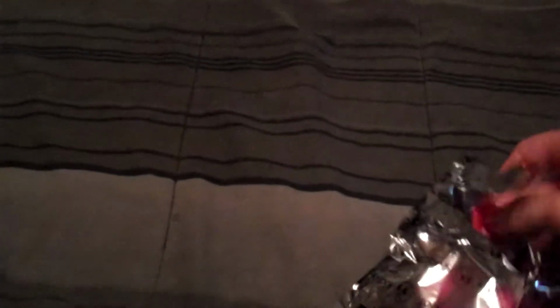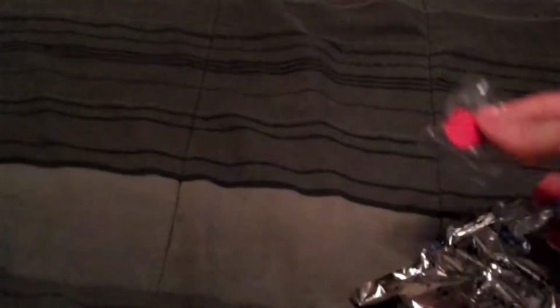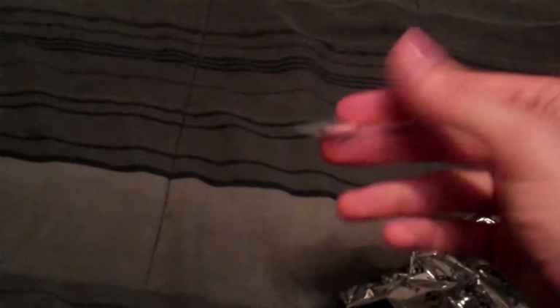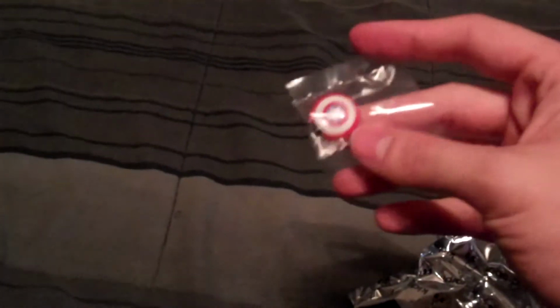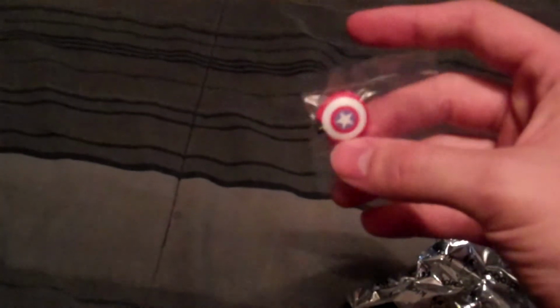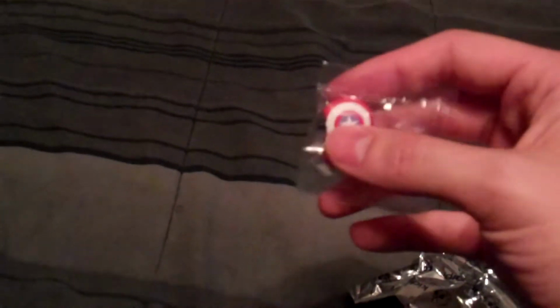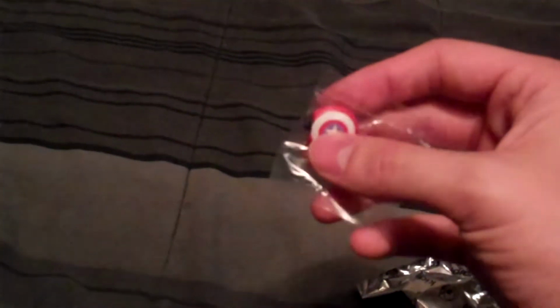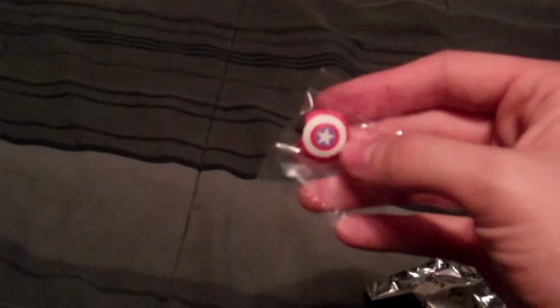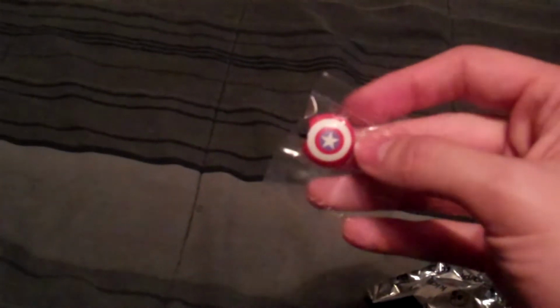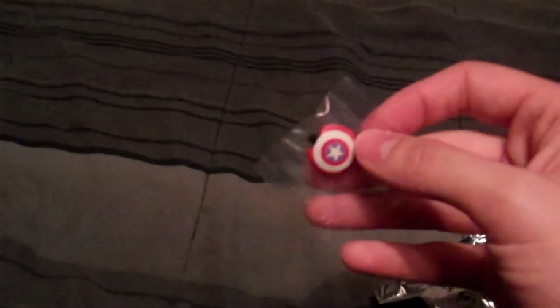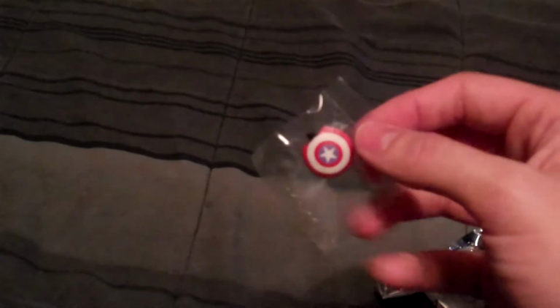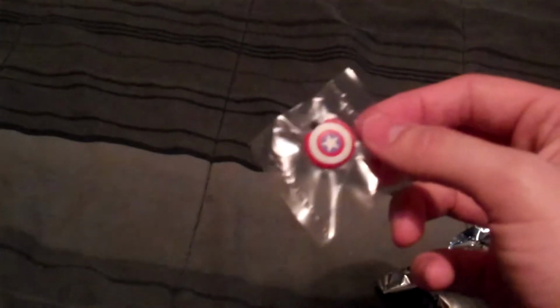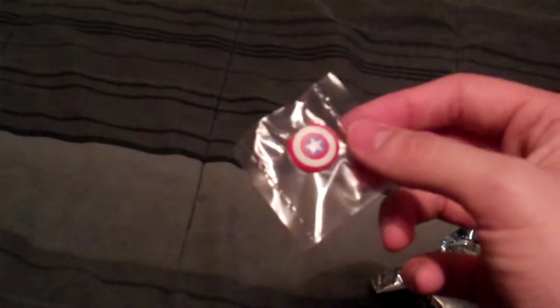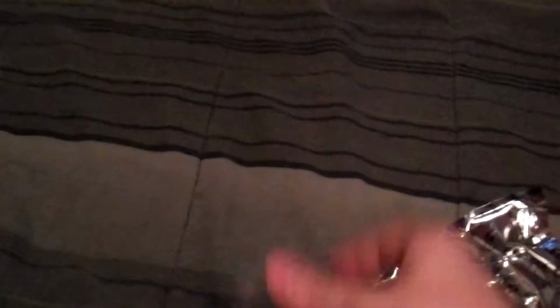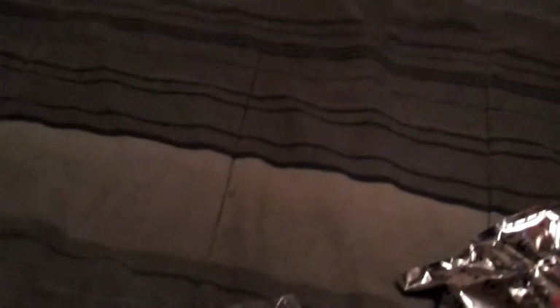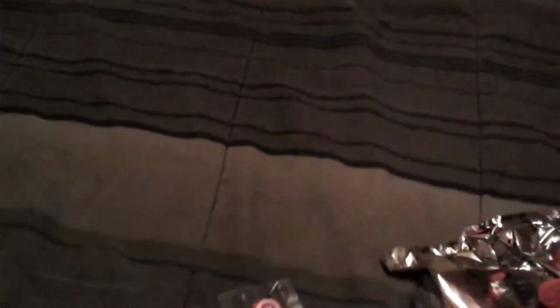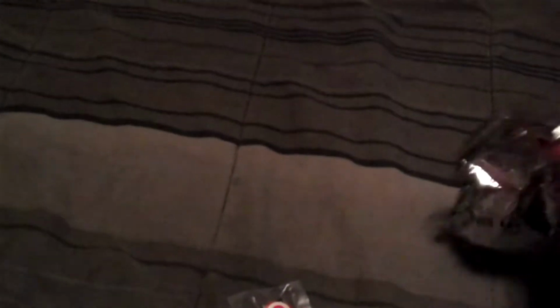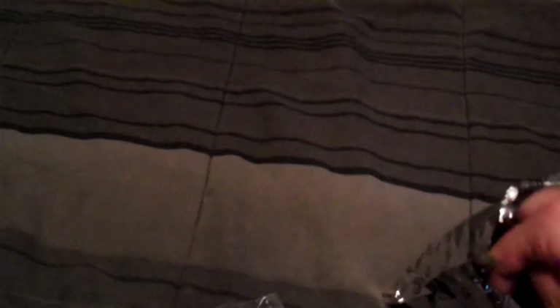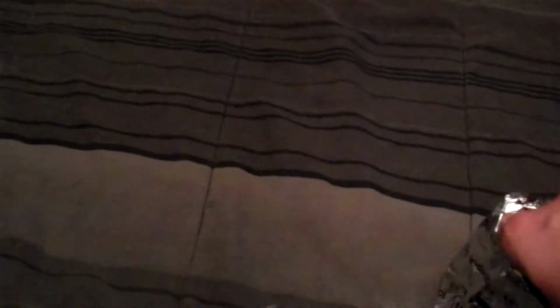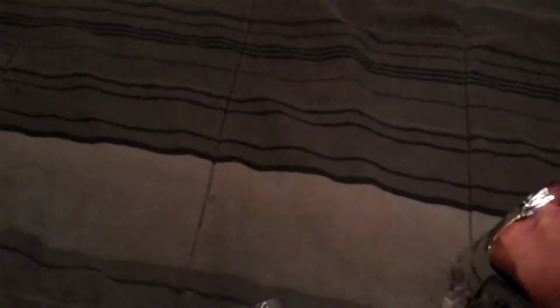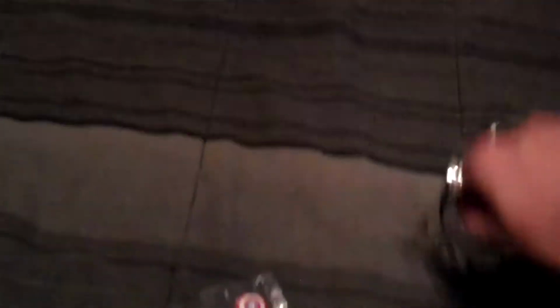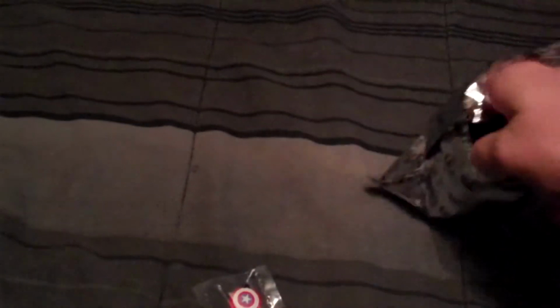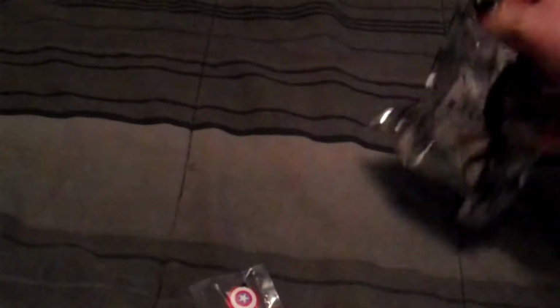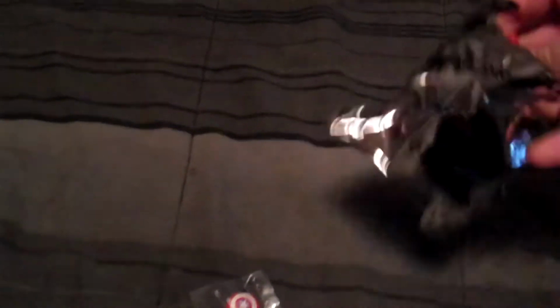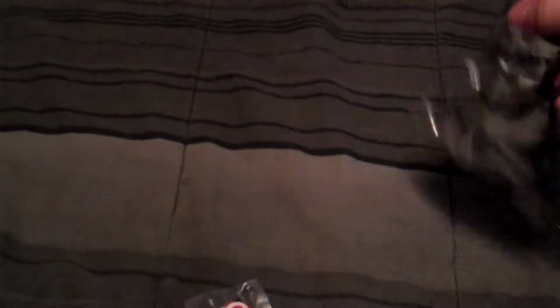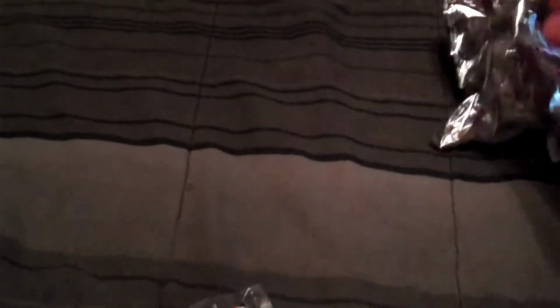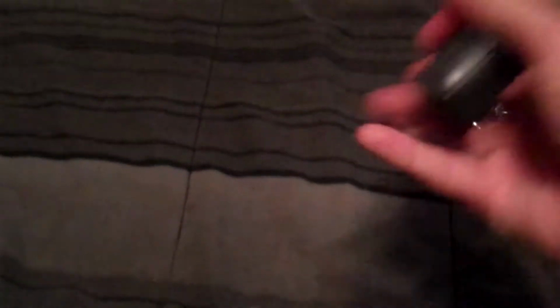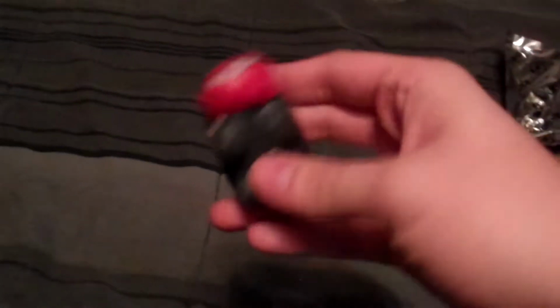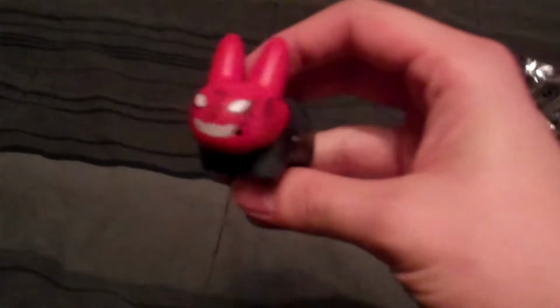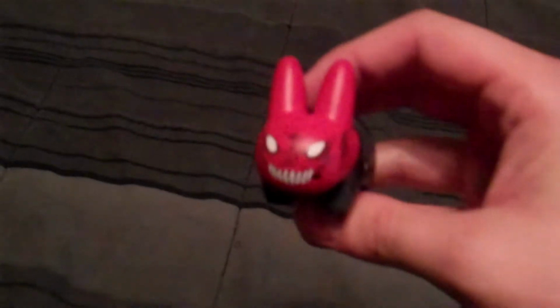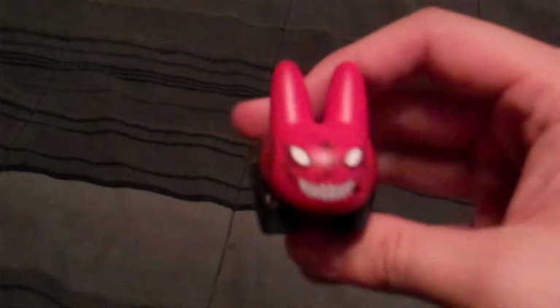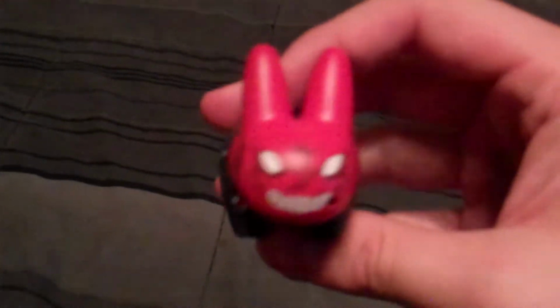It didn't have an accessory so I was right, you guys, and you can already see it's Captain America's shield — super tiny. So at least we don't have a repeat, and it's going to be Red Skull.